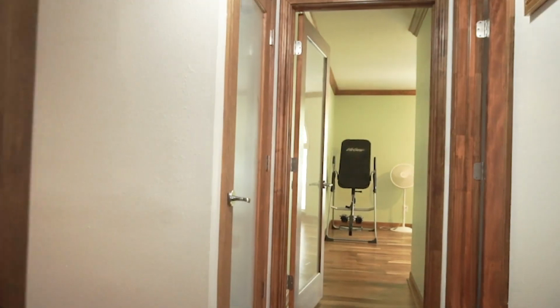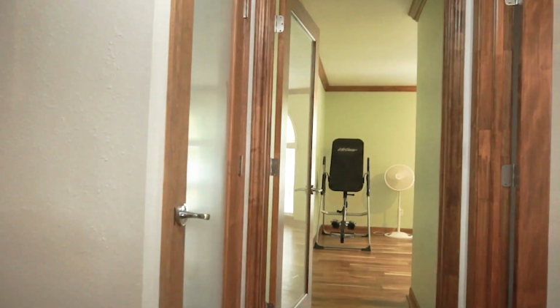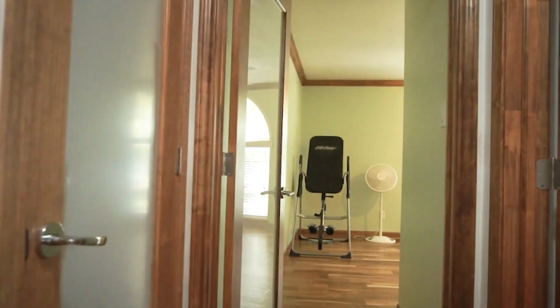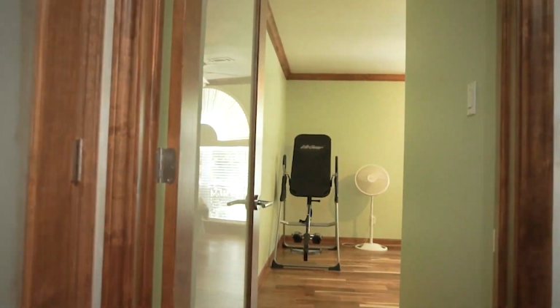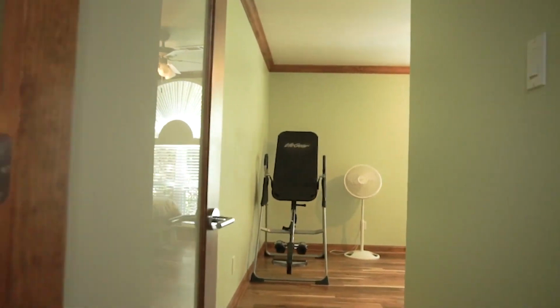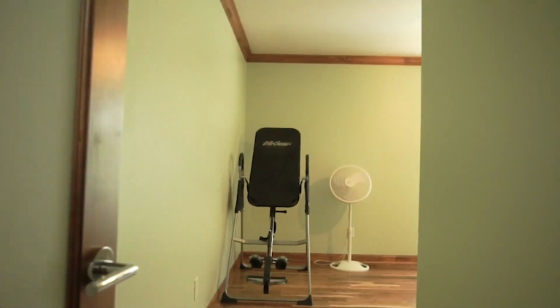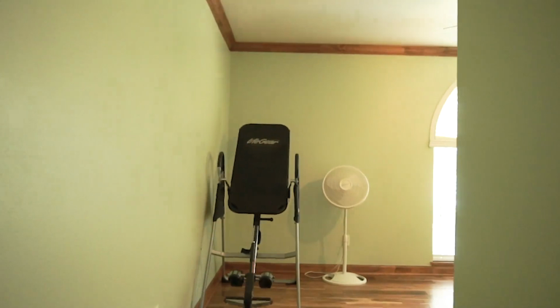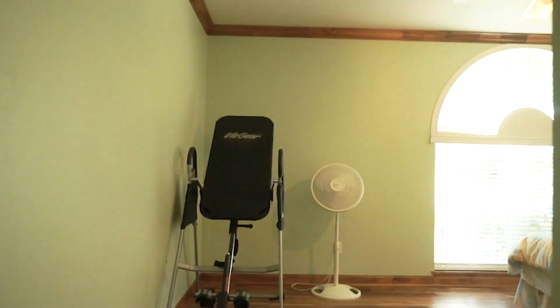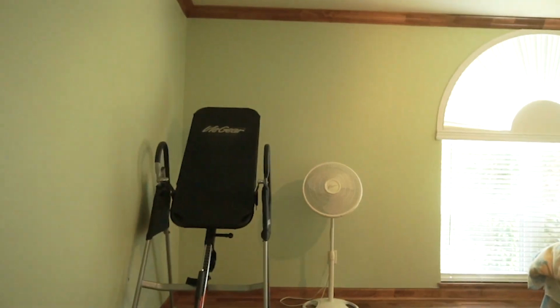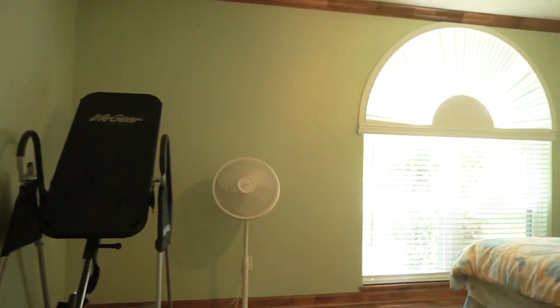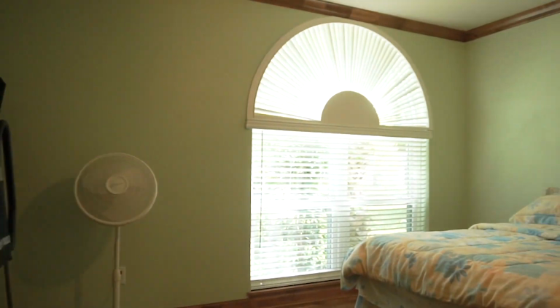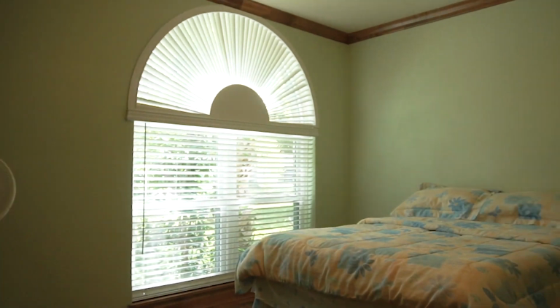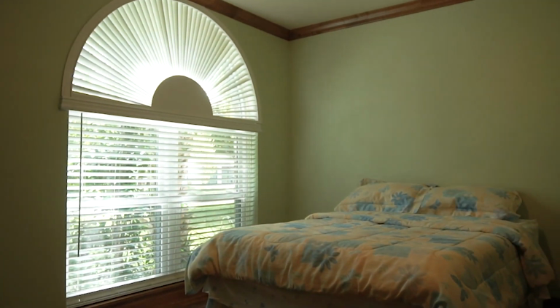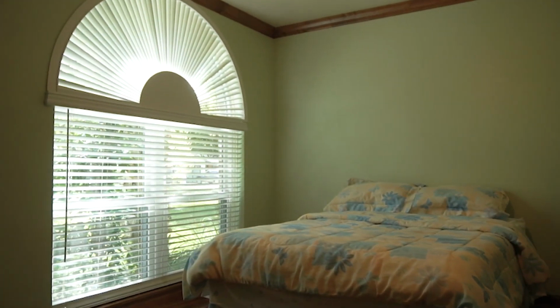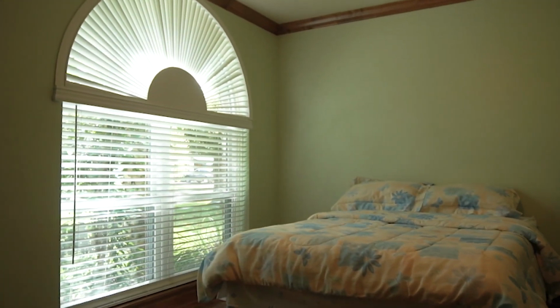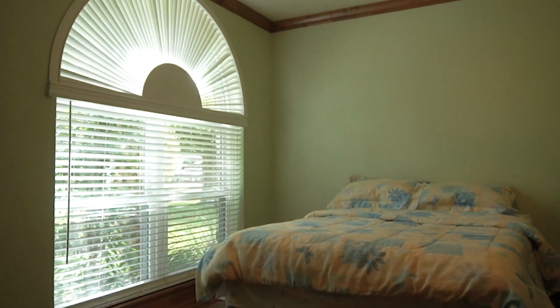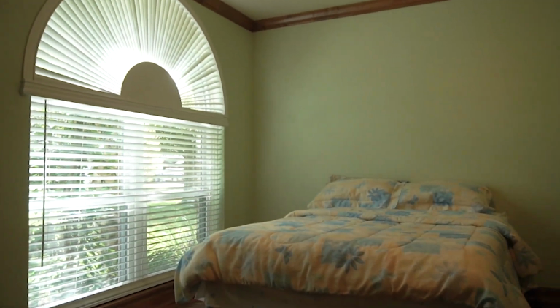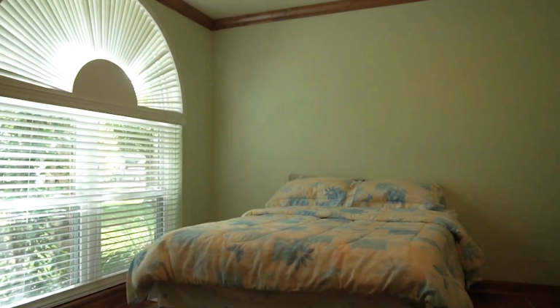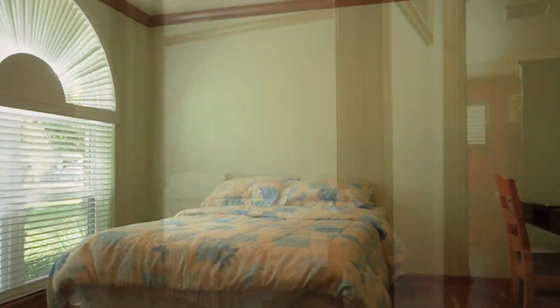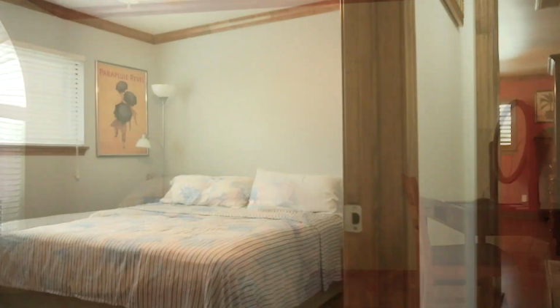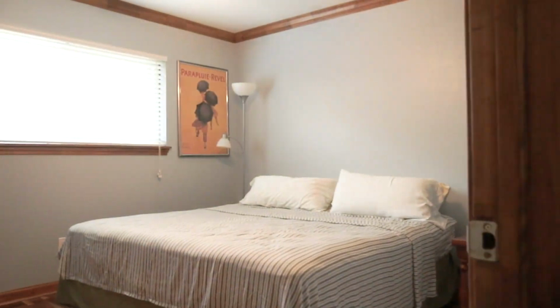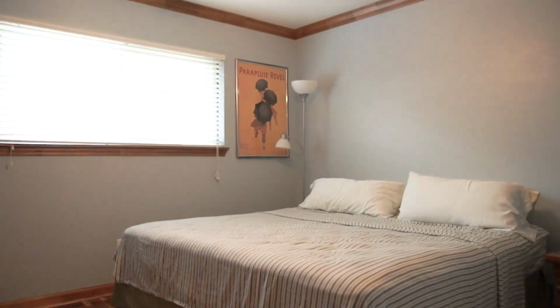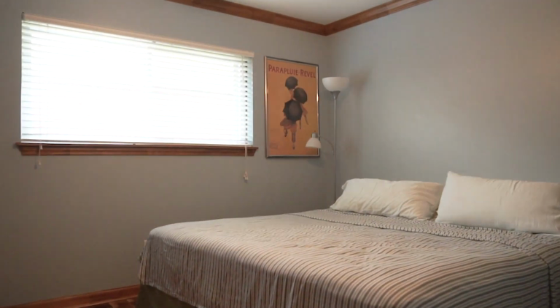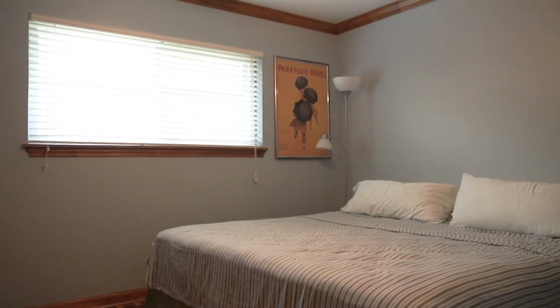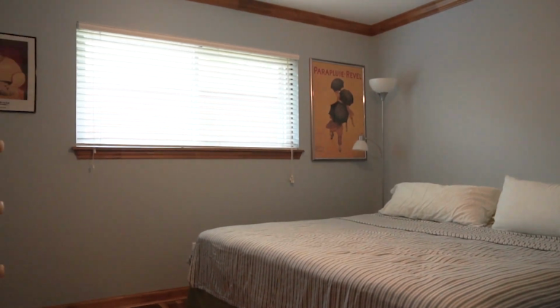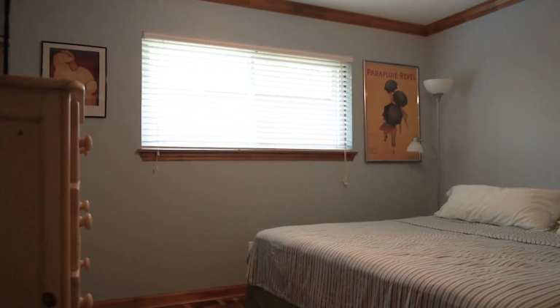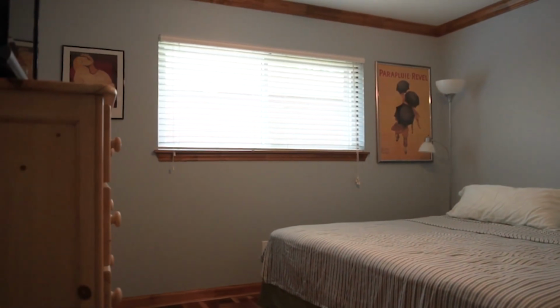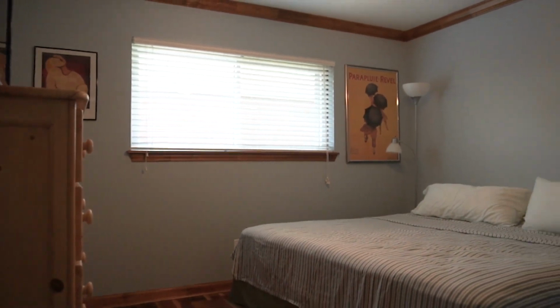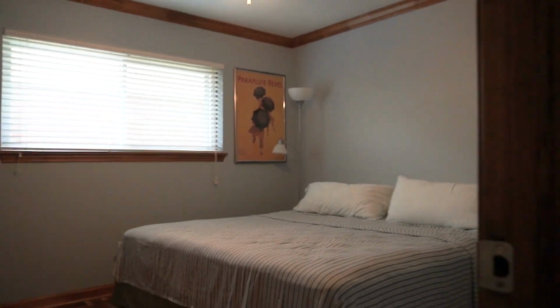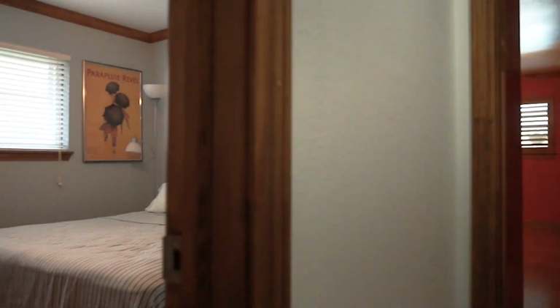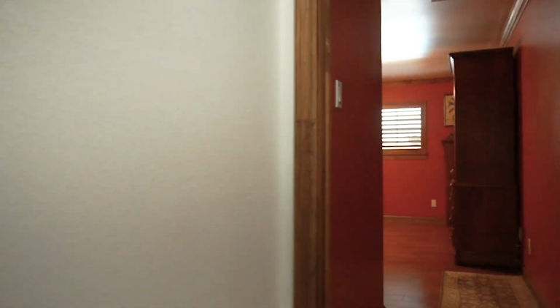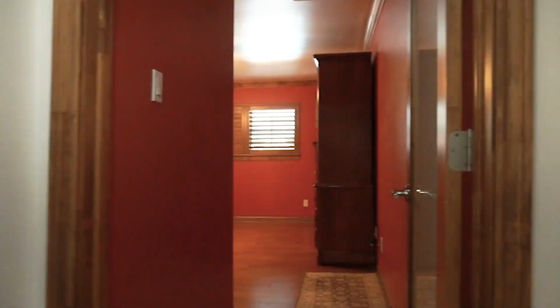The frosted glass doors are so nice throughout the home. So is the molding, the flooring, the natural light and all the space. These bedrooms are very large and welcoming, with a nice neutral paint palette allowing you to move right in.